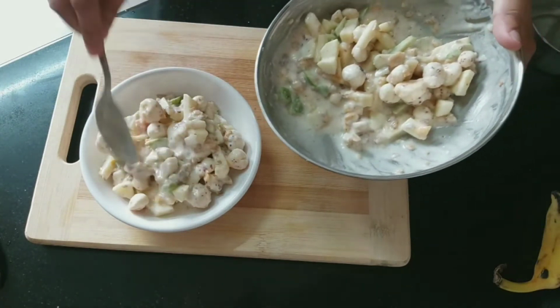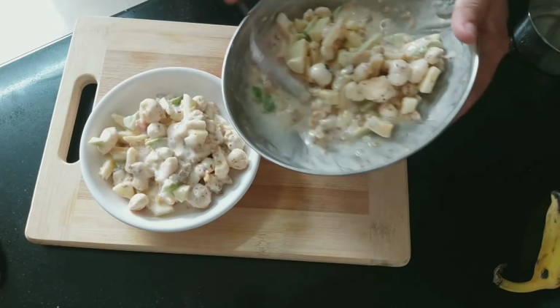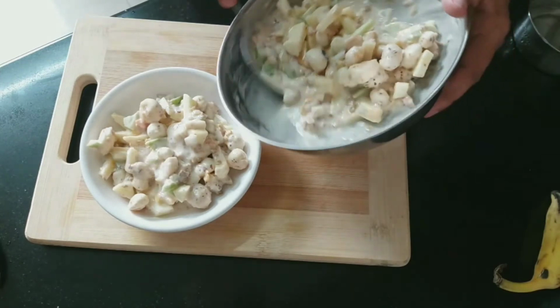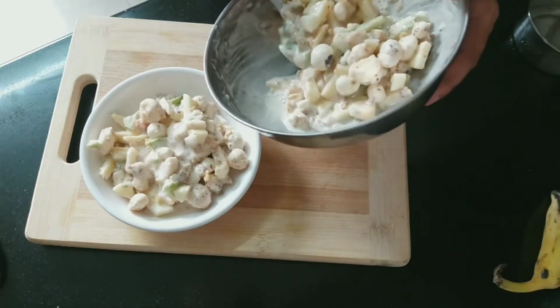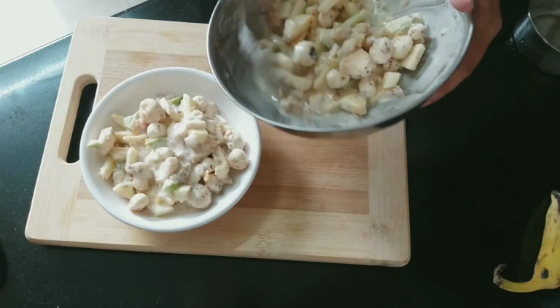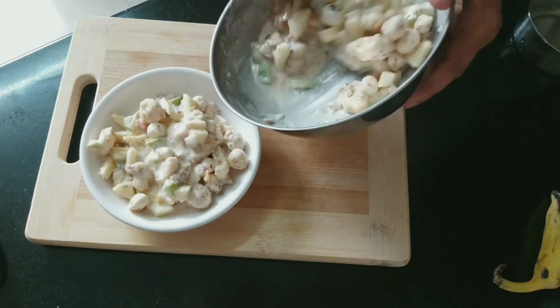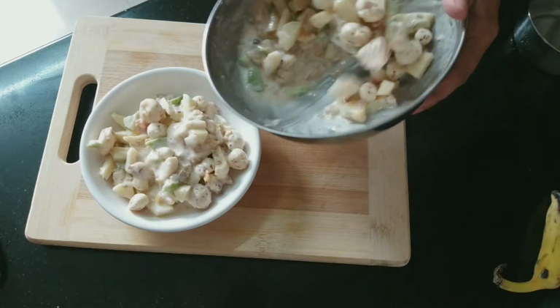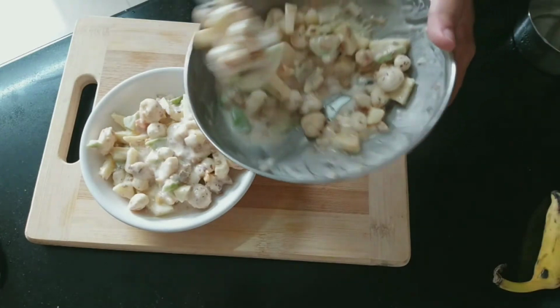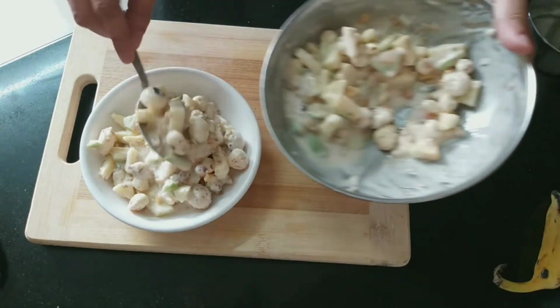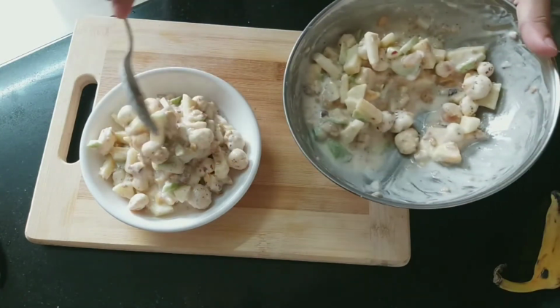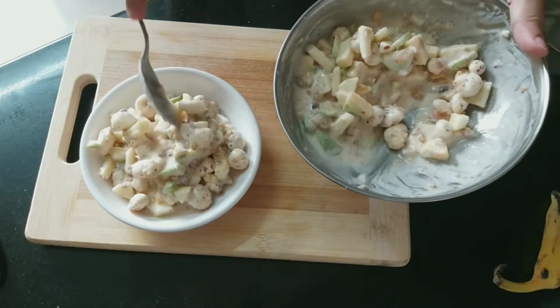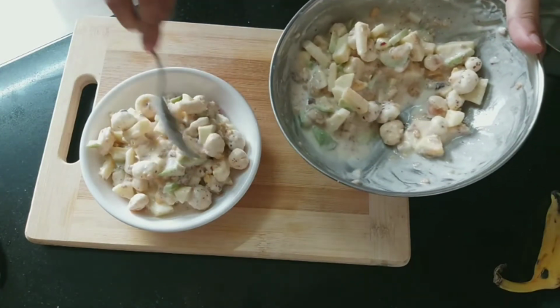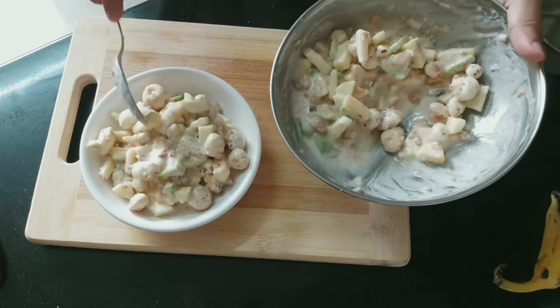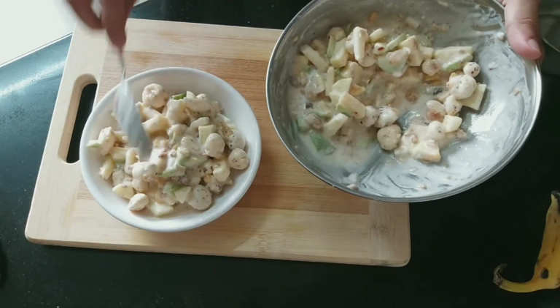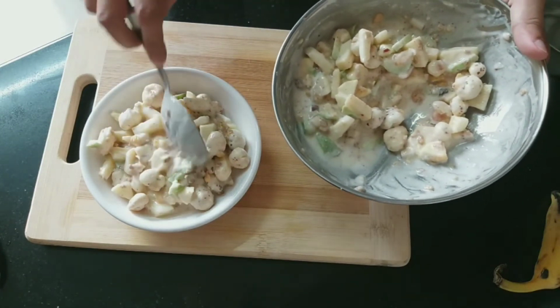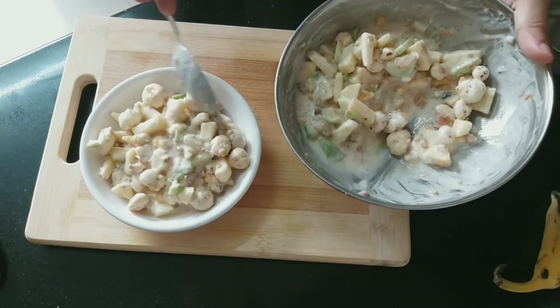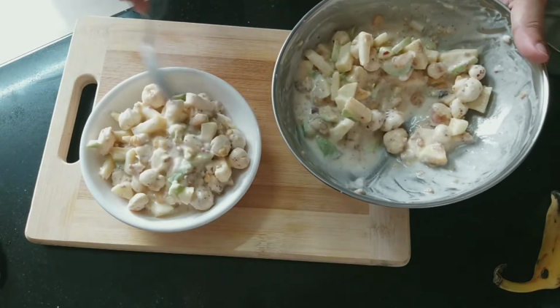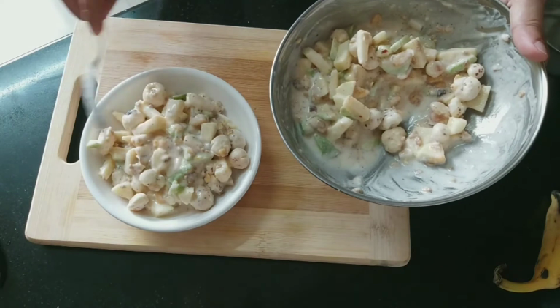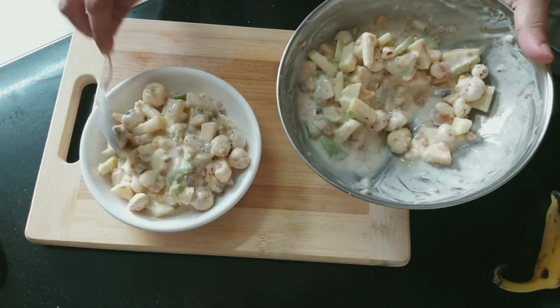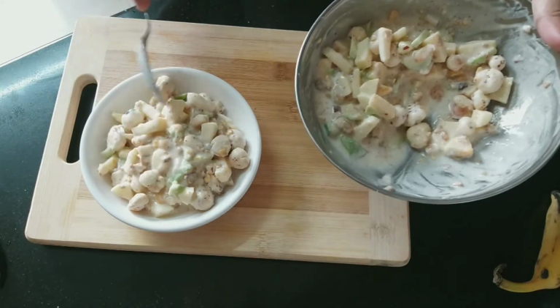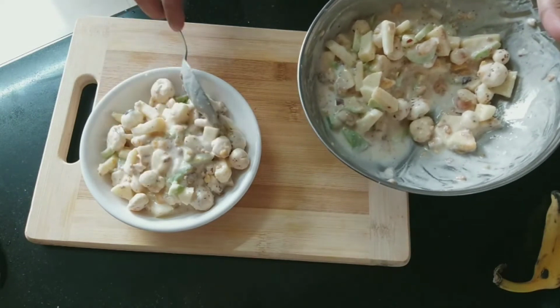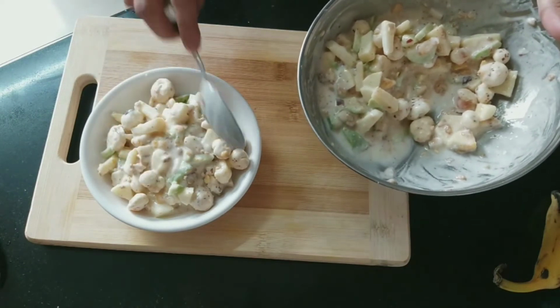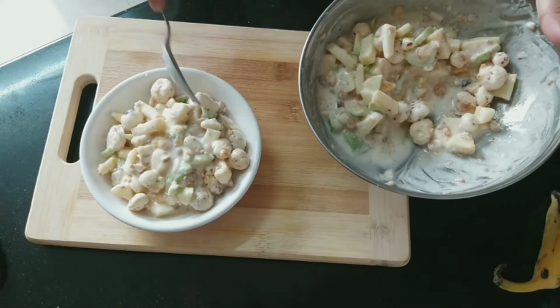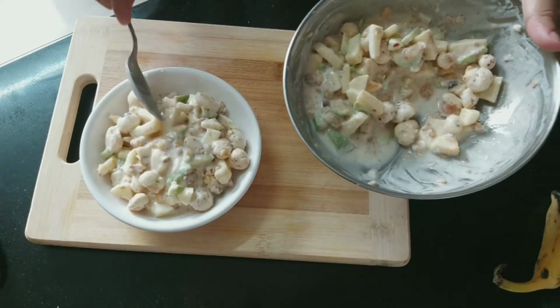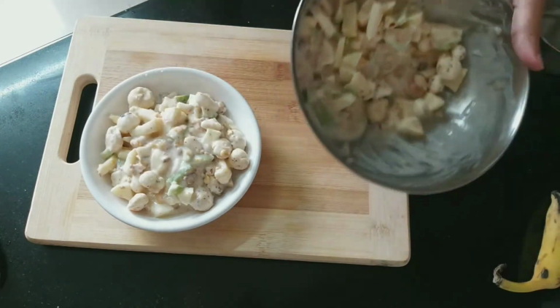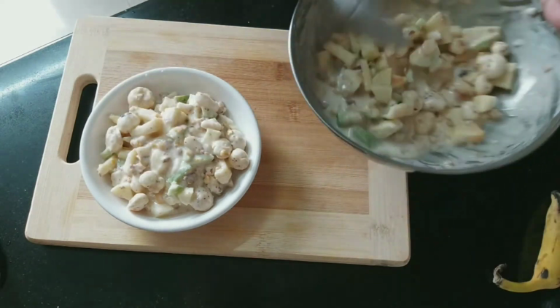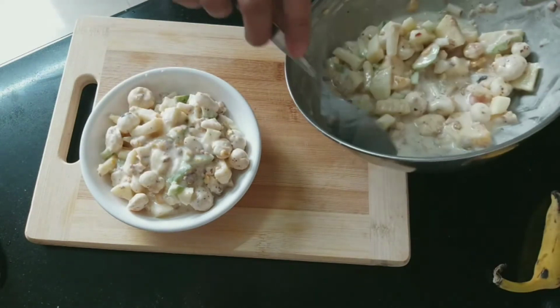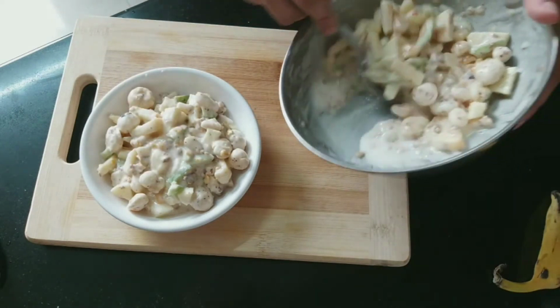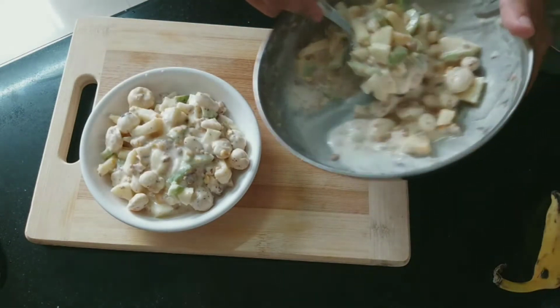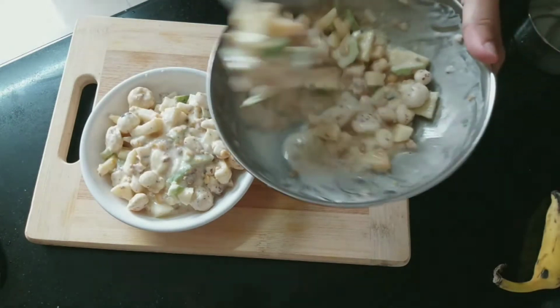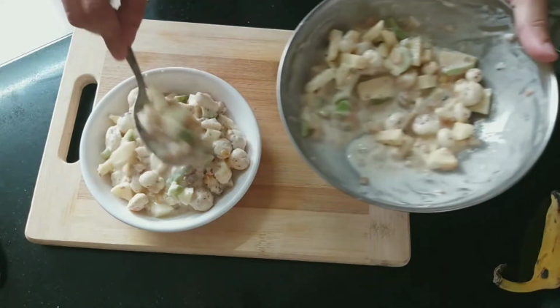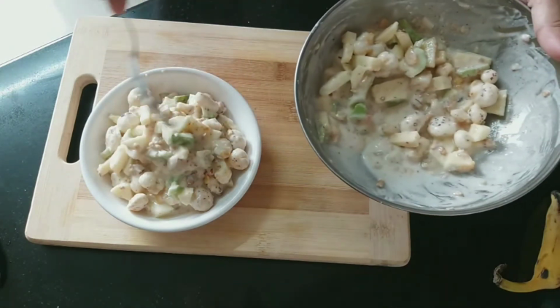You can see the masala recipe in my other video and it will be ready to use. You can also prepare it in advance and keep it. It will stay good for two to three weeks, so you should definitely add that.